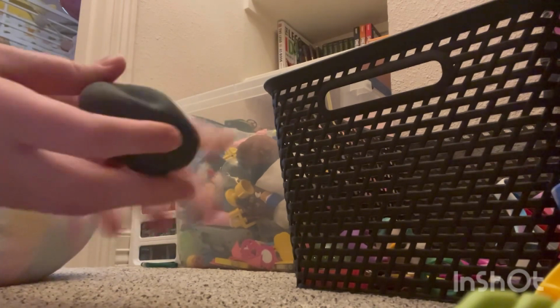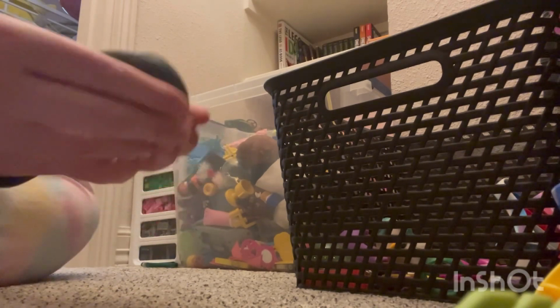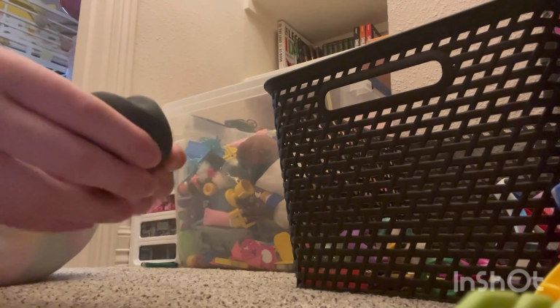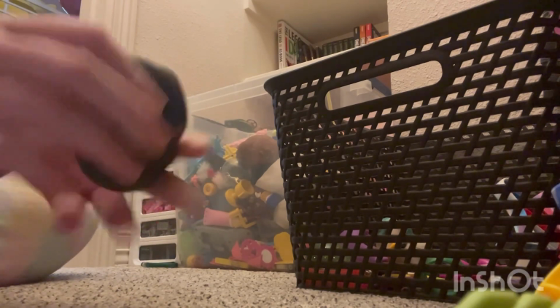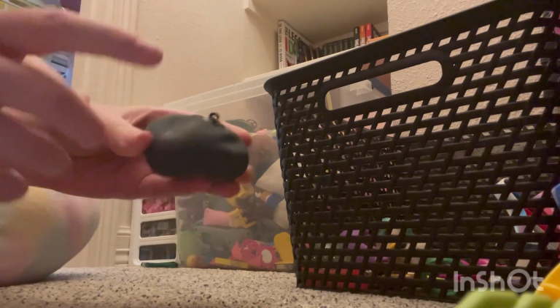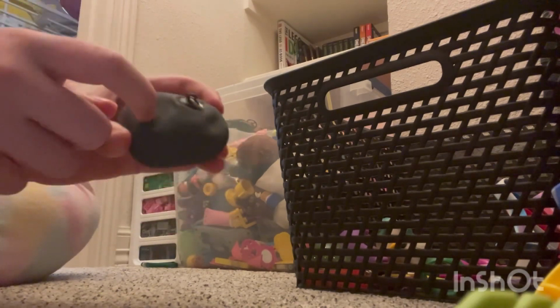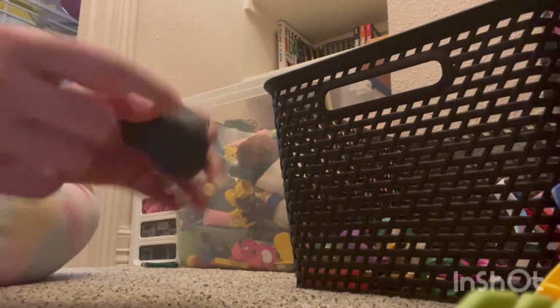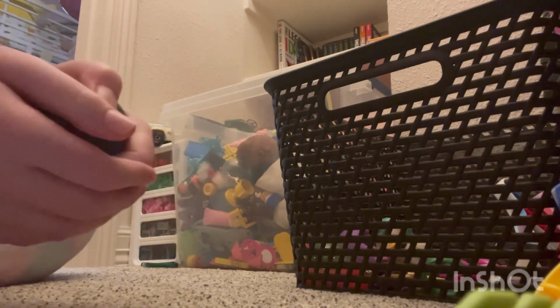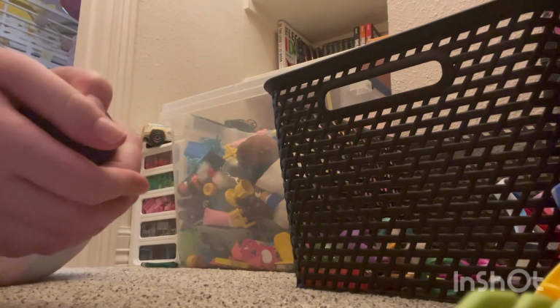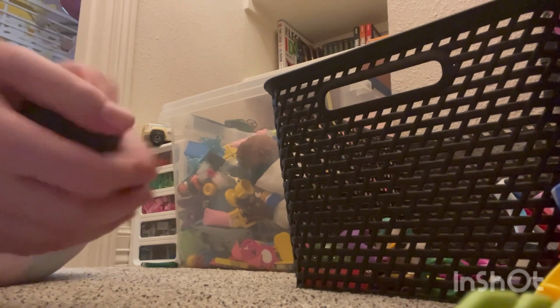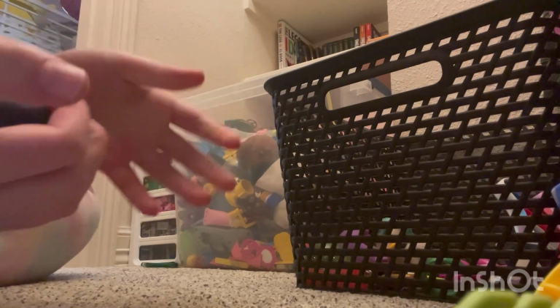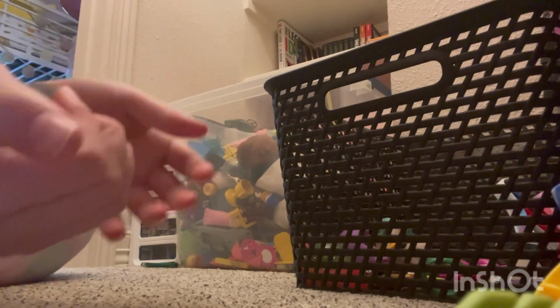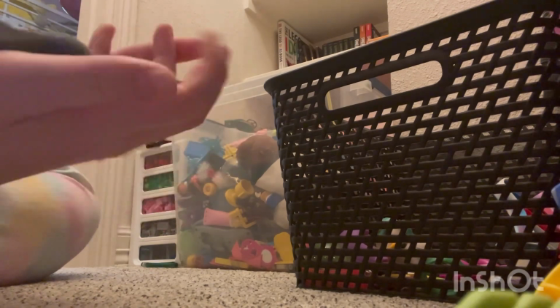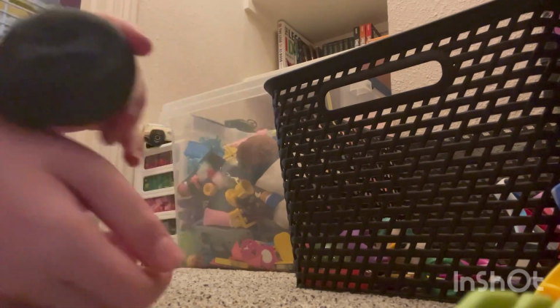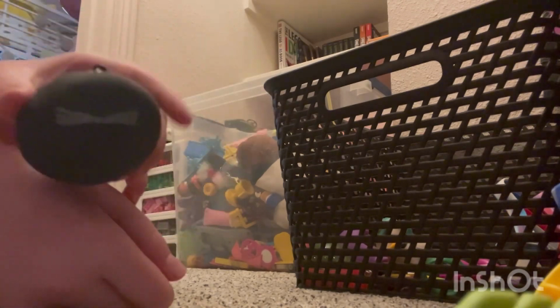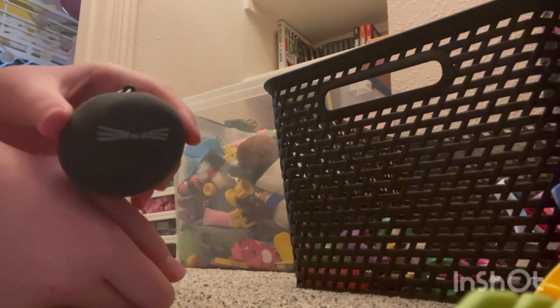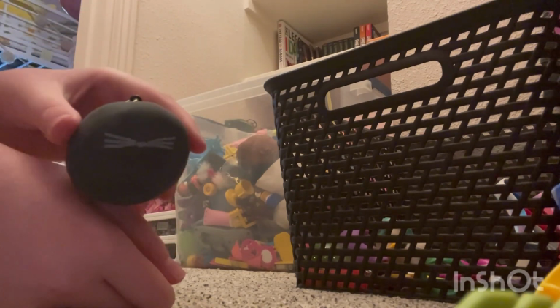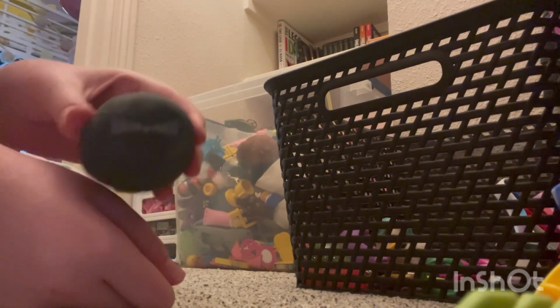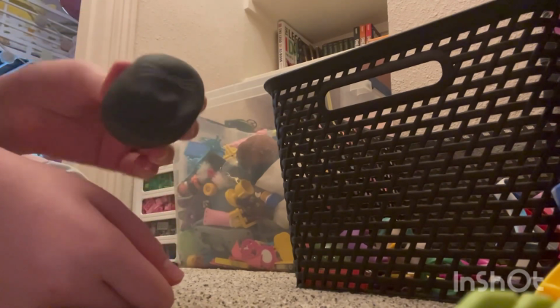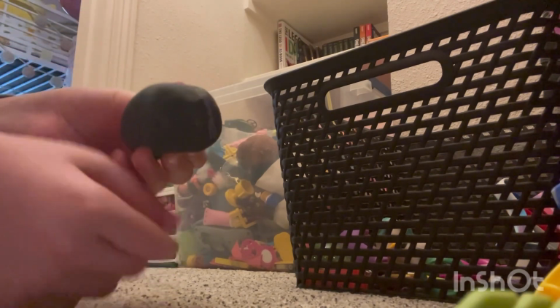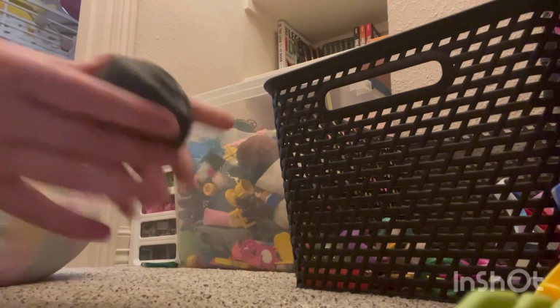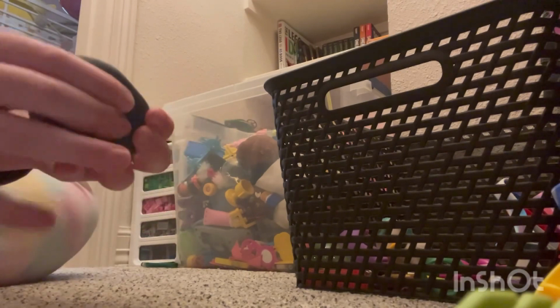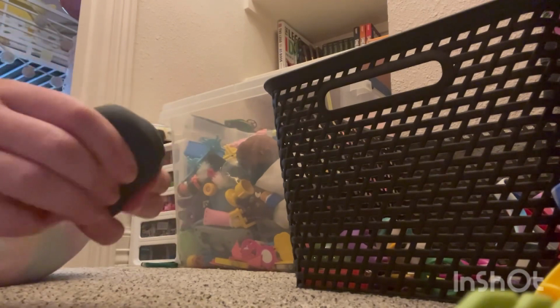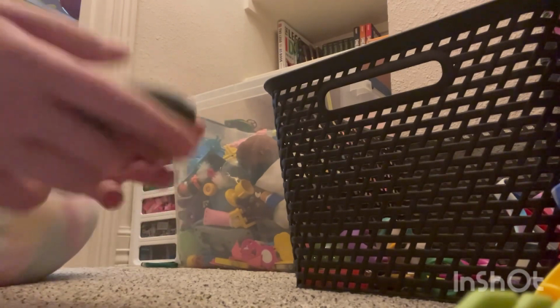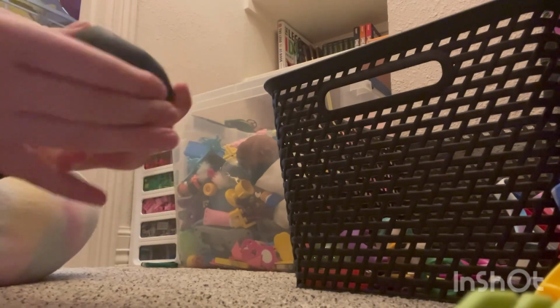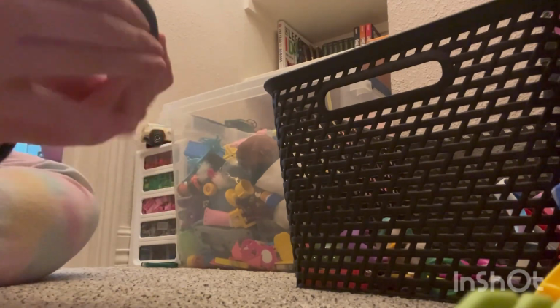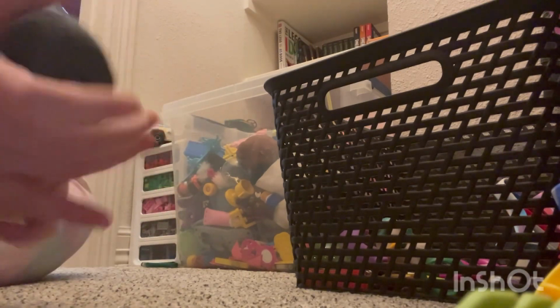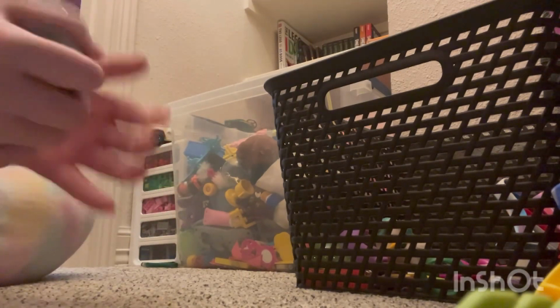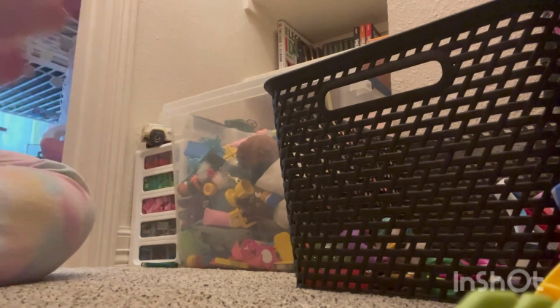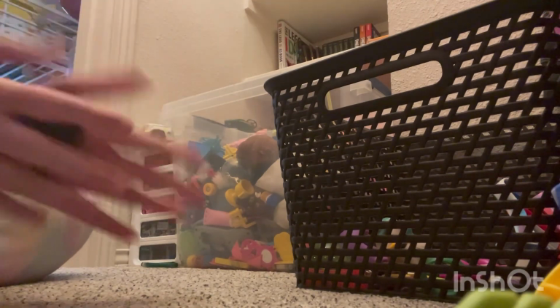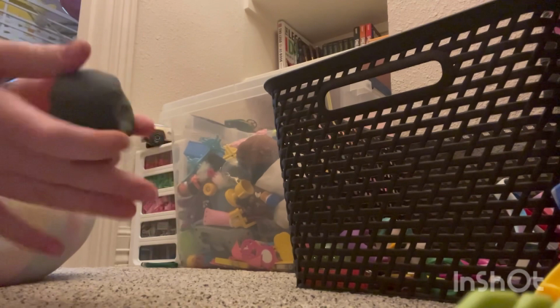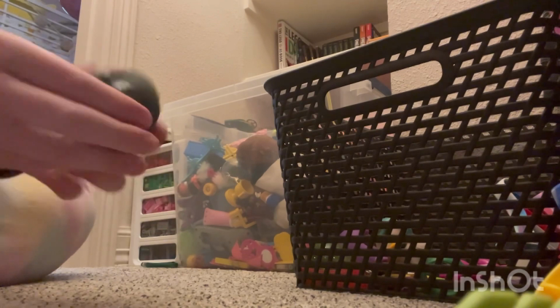Next we have this — it used to be a cat but the ears fell off so now it's just this stiff squishy shape. I personally love it; that's why the ears fell off.